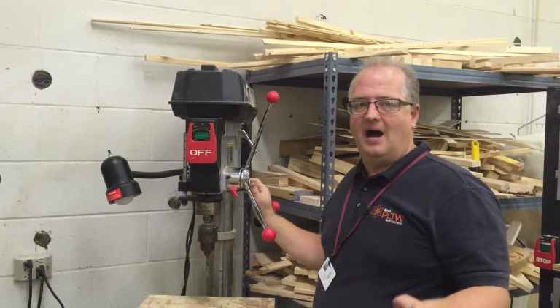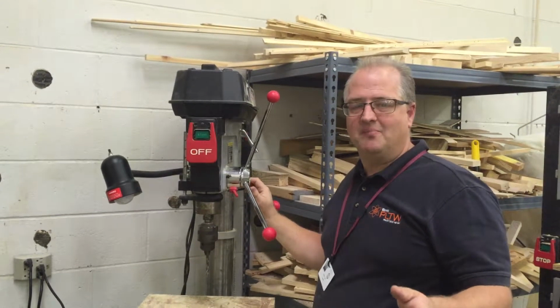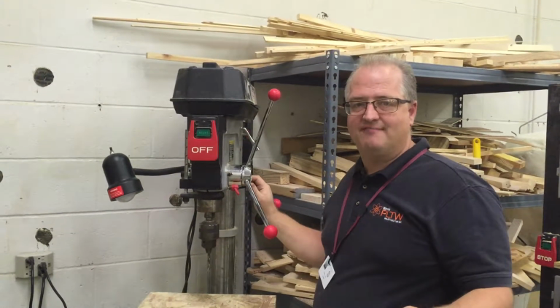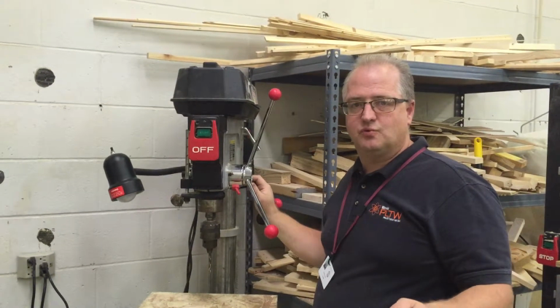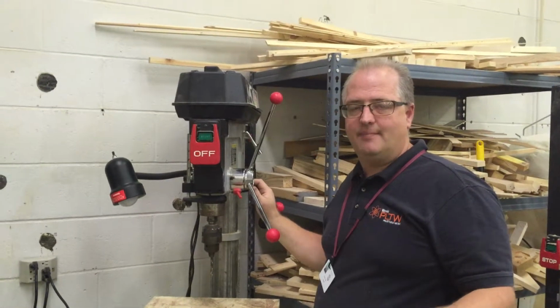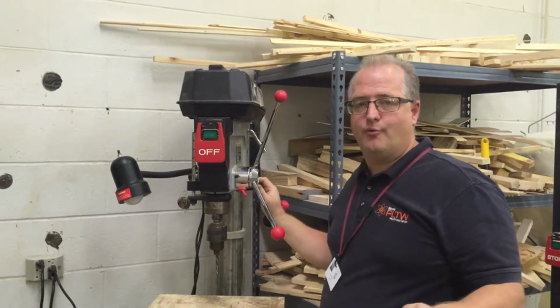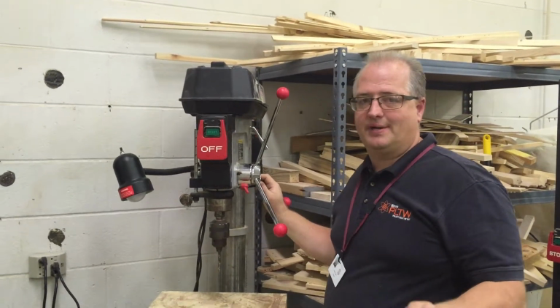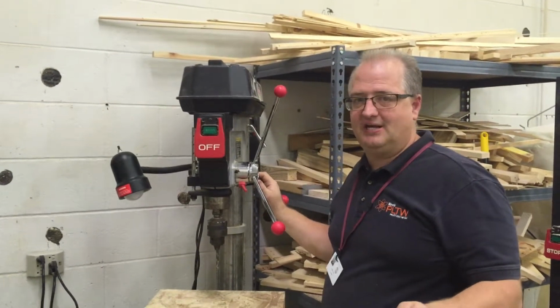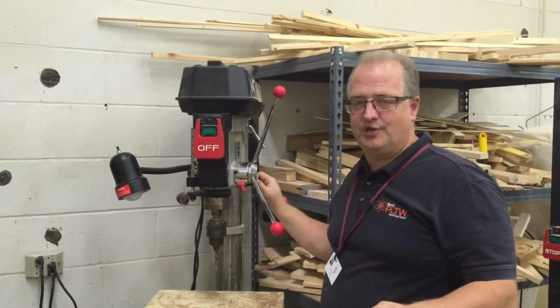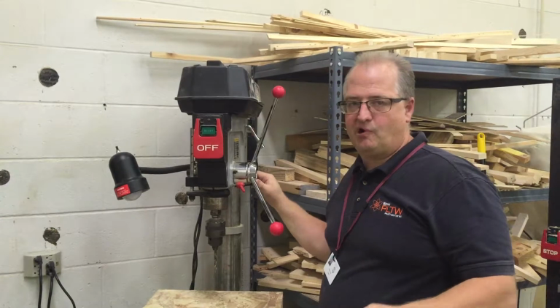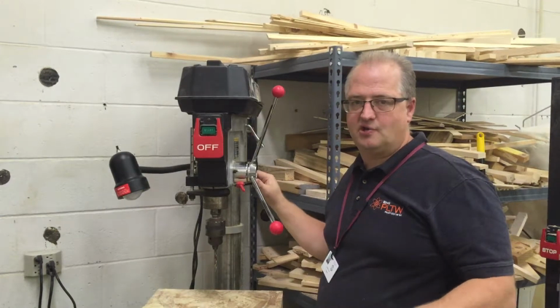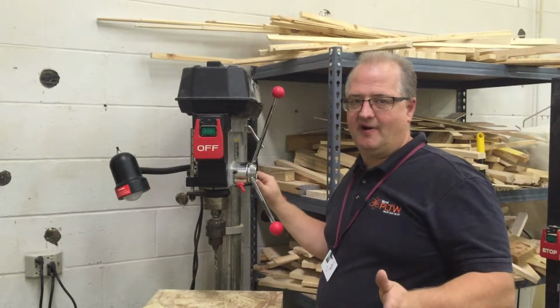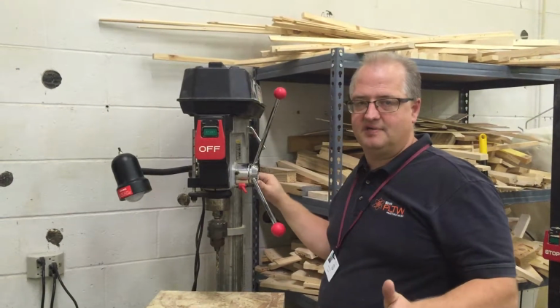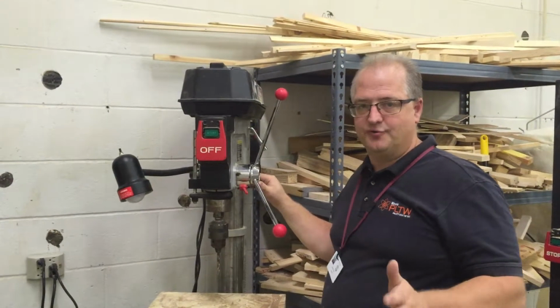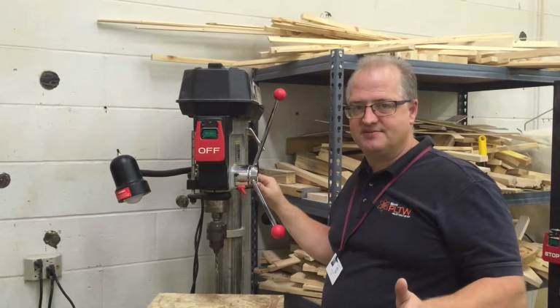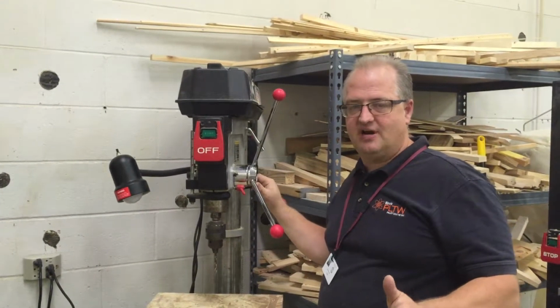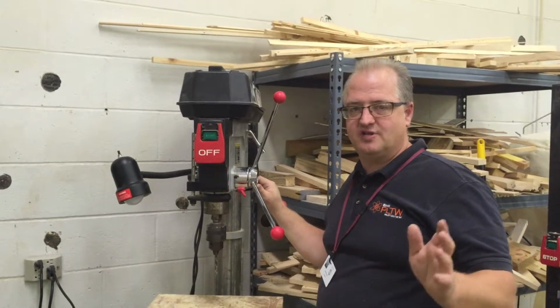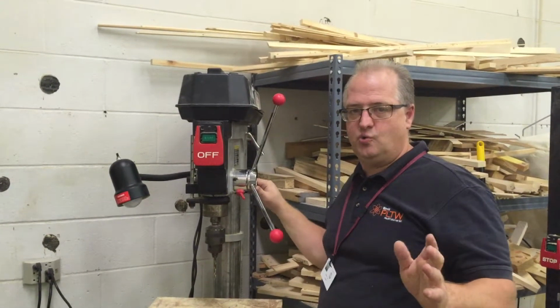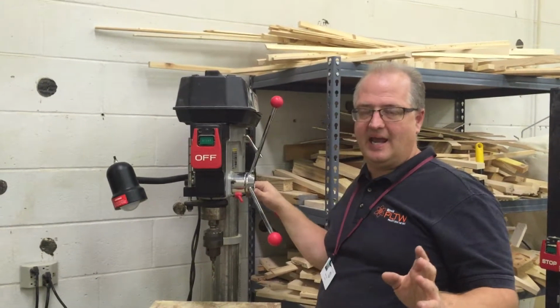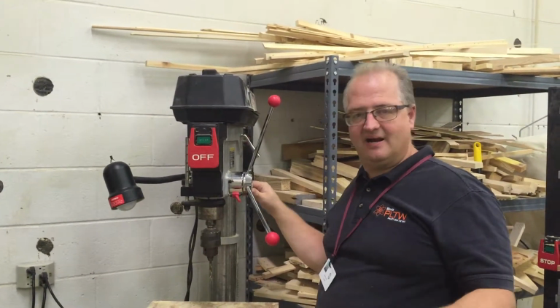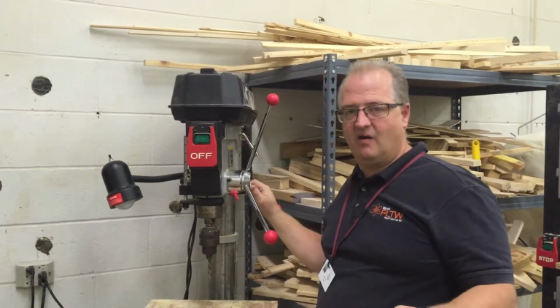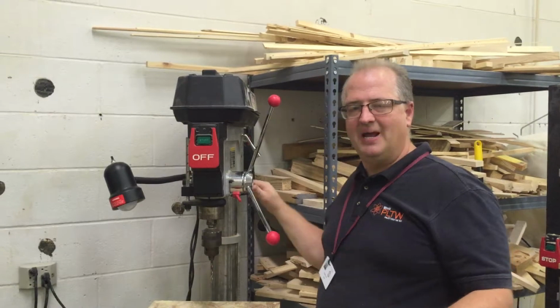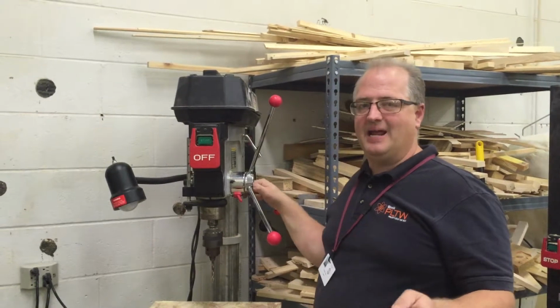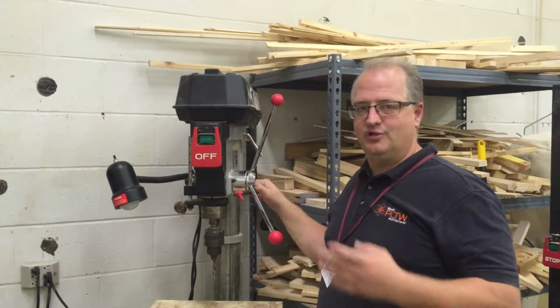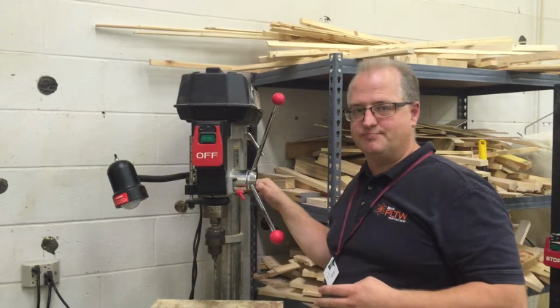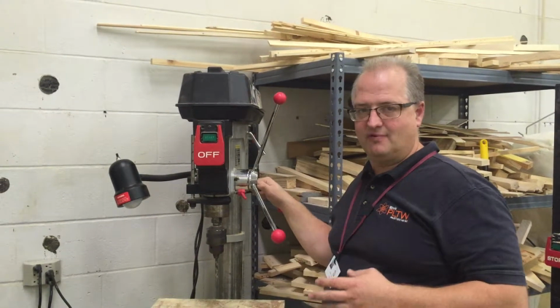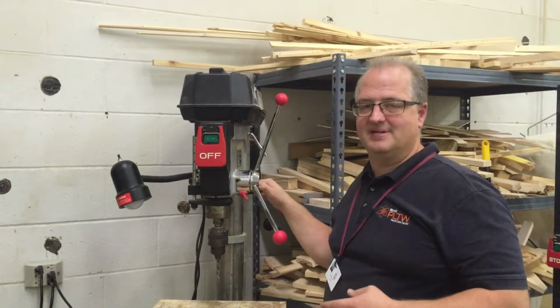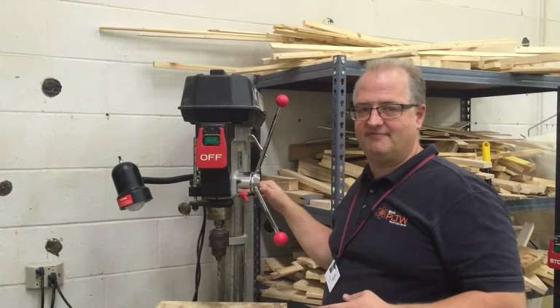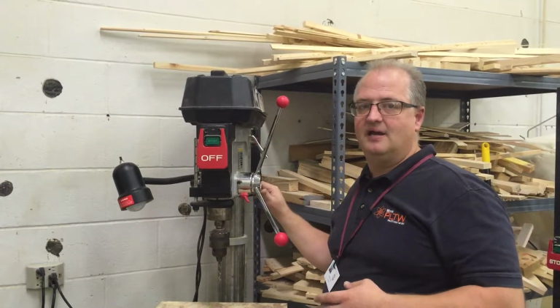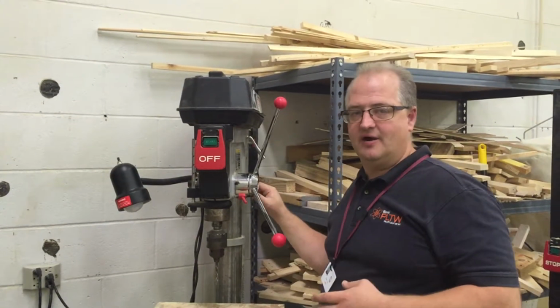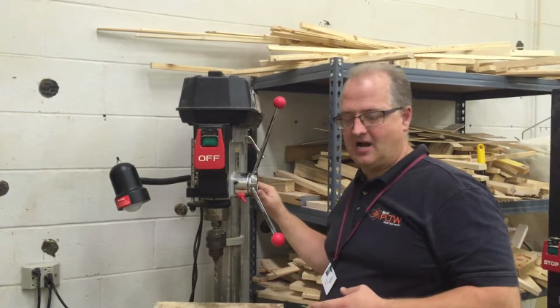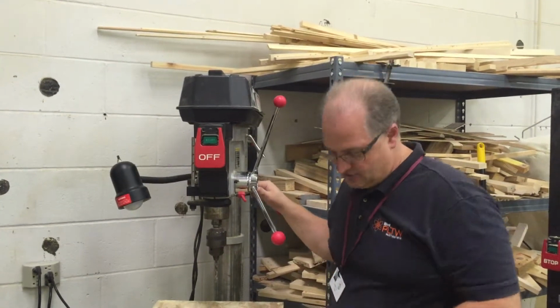Hi, welcome to Danville's Wood Lab. I want to real quick today show you the parts on the Craftsman drill press over here so that you can identify all of them and be able to use this piece of equipment safely here in the shop.